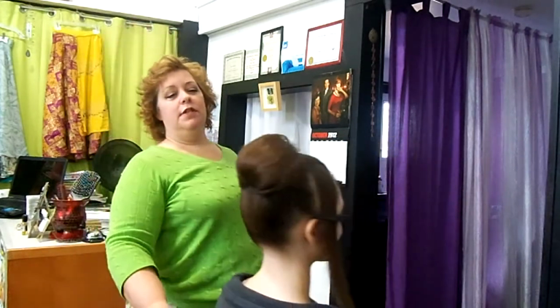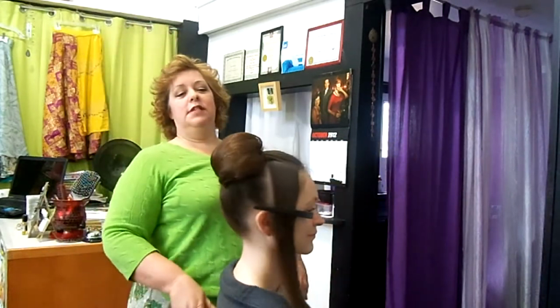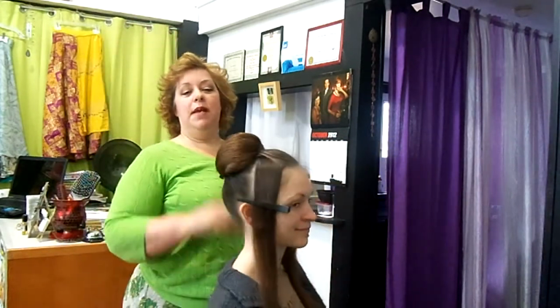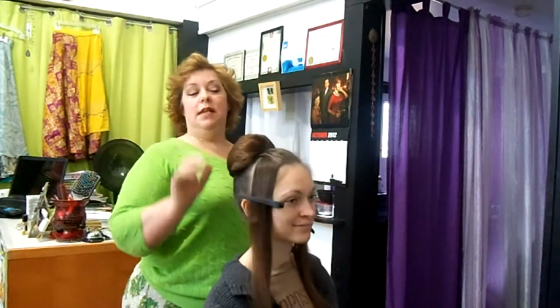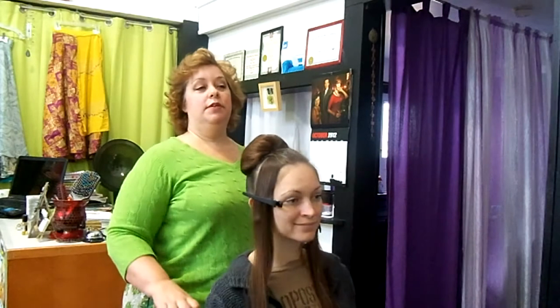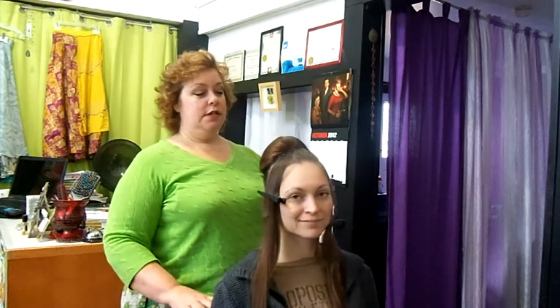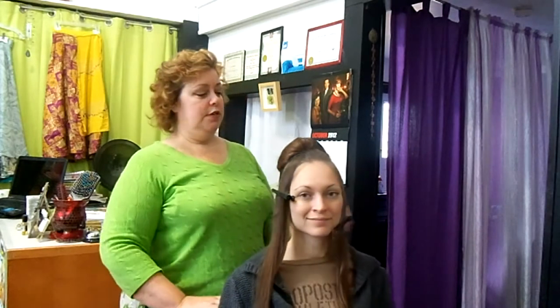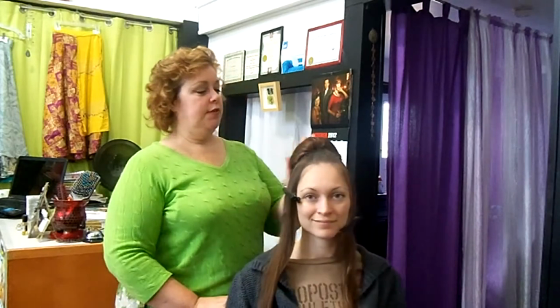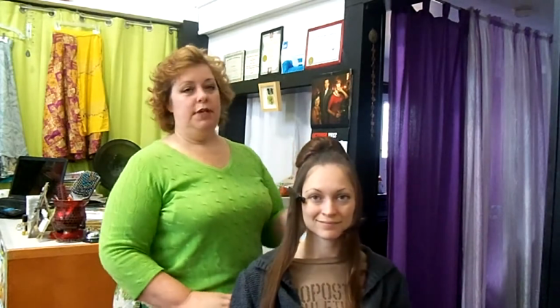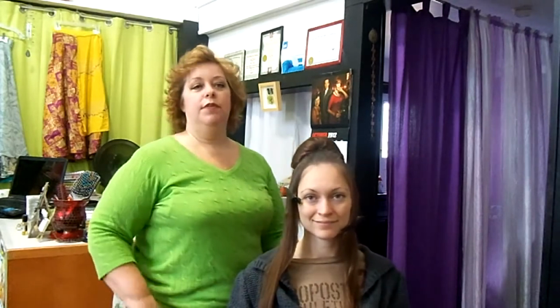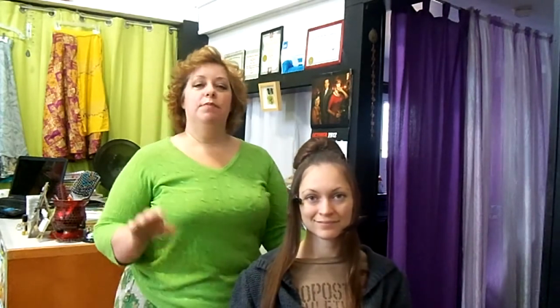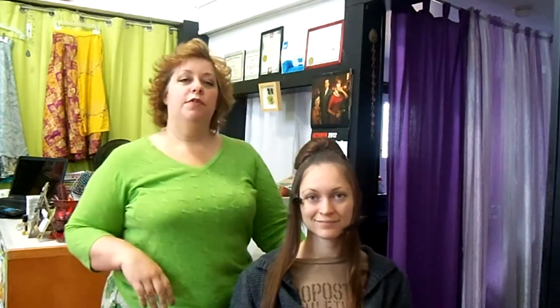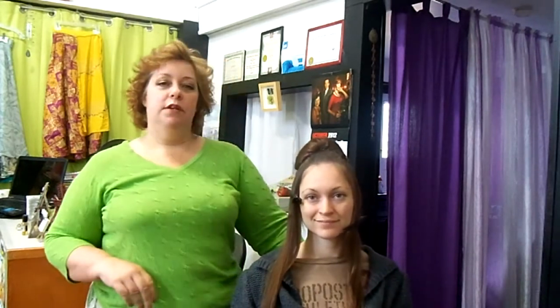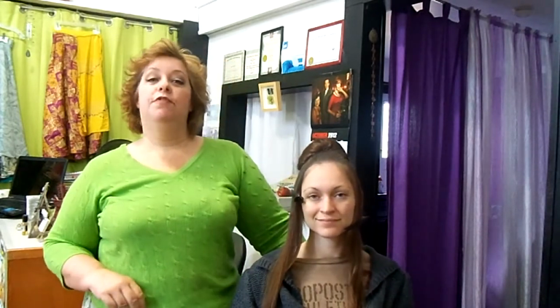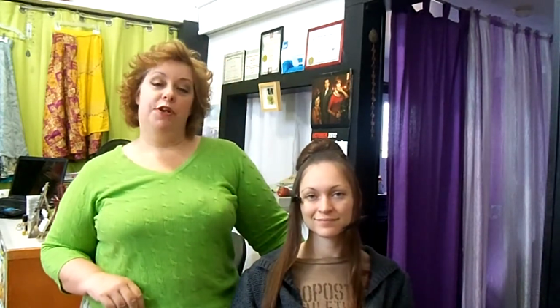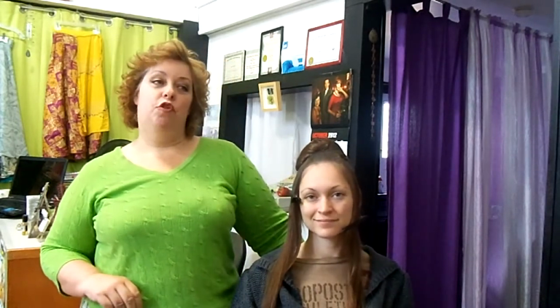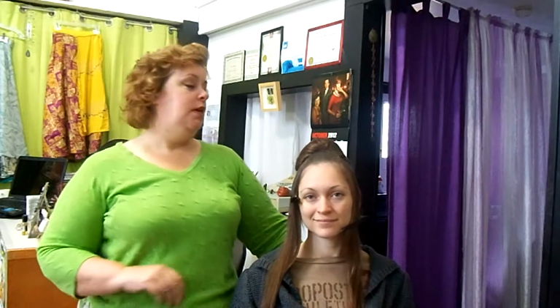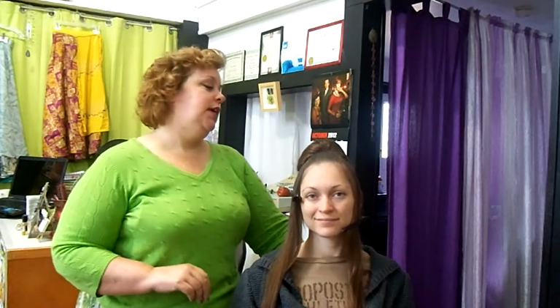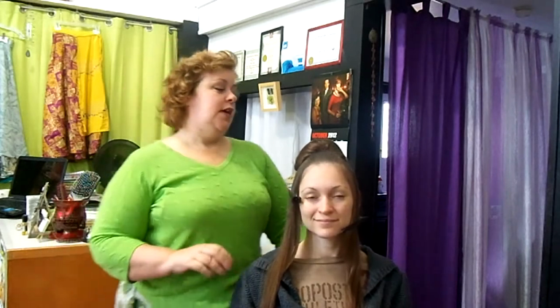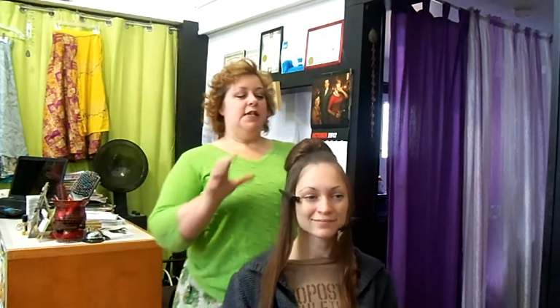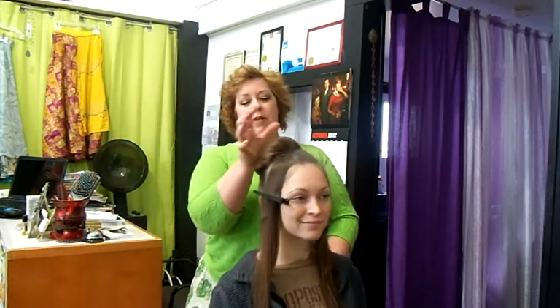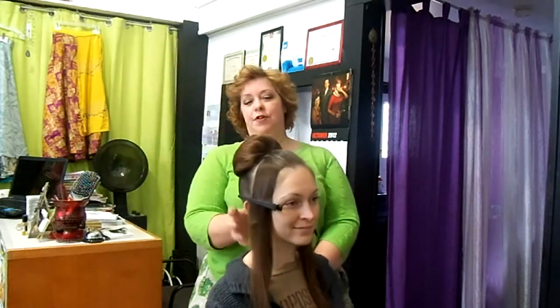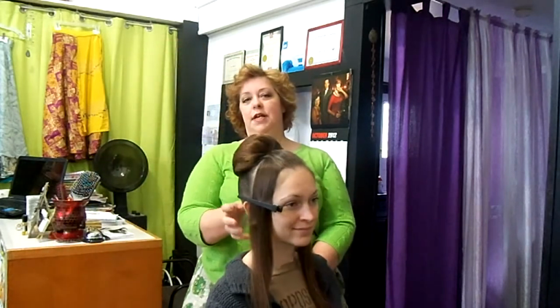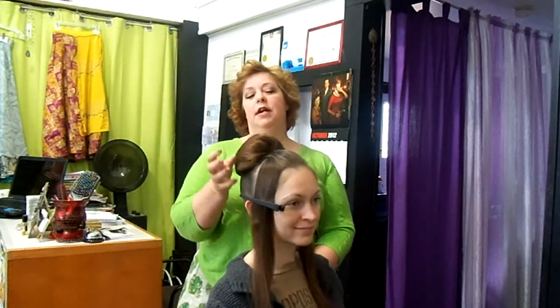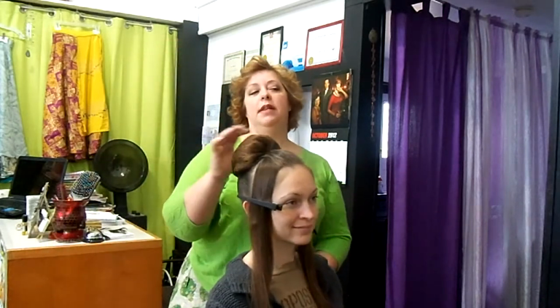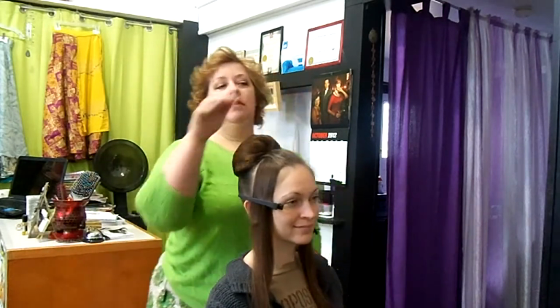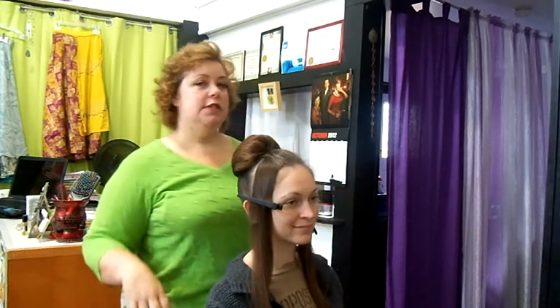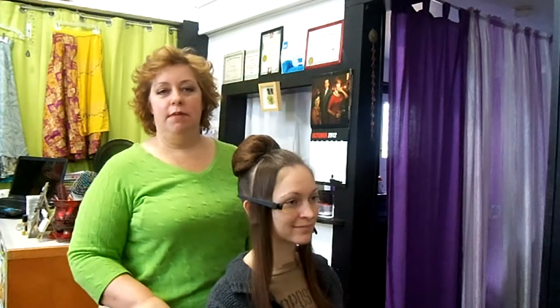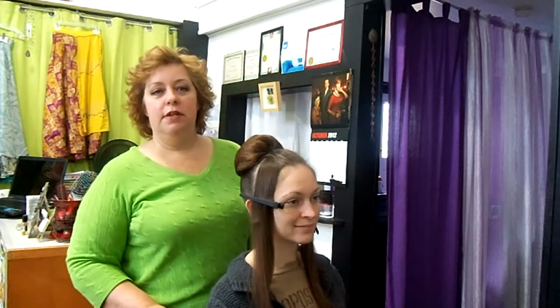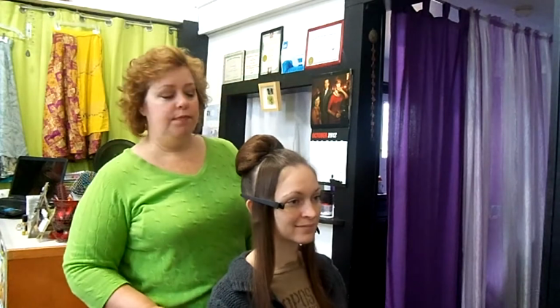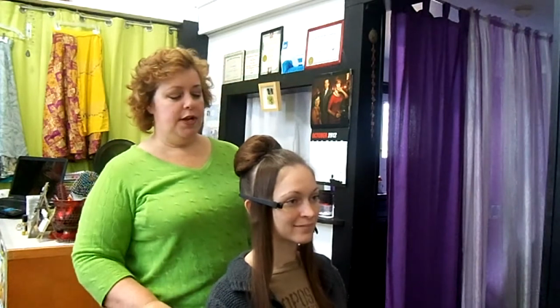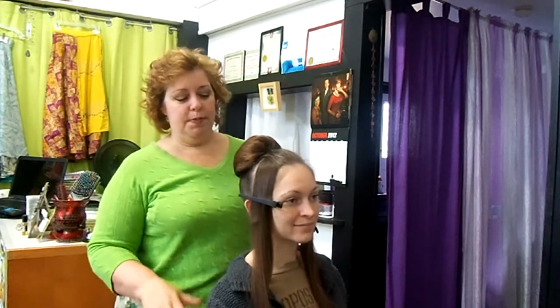This is the same technique that we used in another video we did, if you want to look back through our videos, on a faux fringe roll. Only at that time we placed it vertically on the back of the head. We've just done the same thing at the crown. We've got a nice piece.